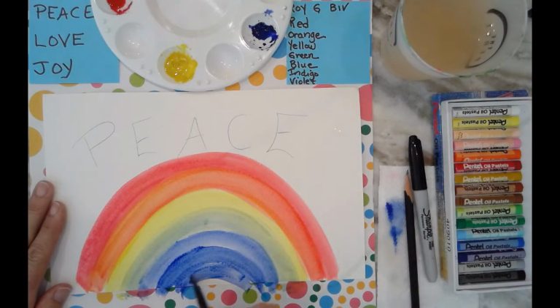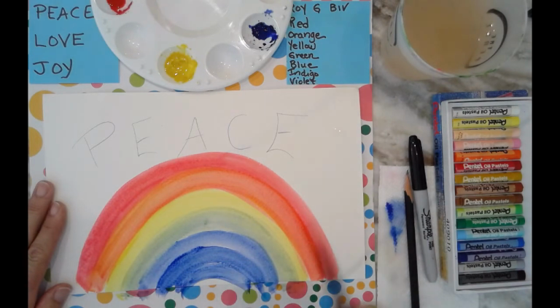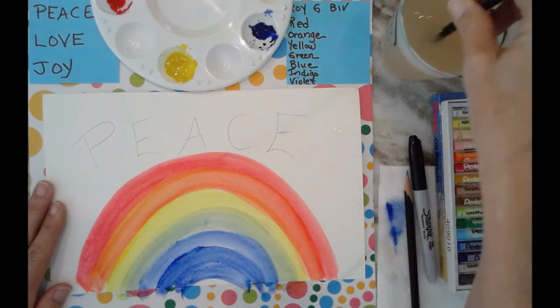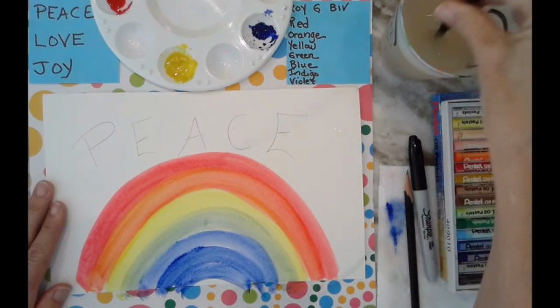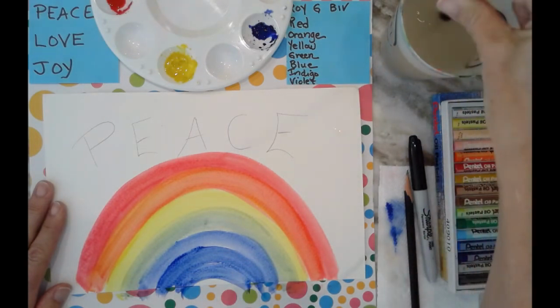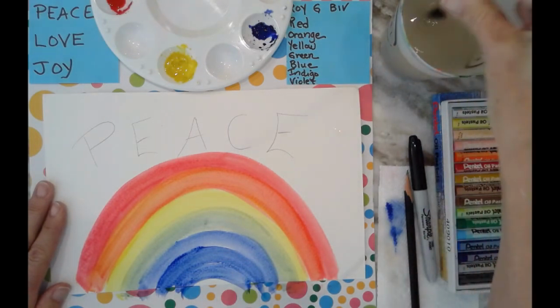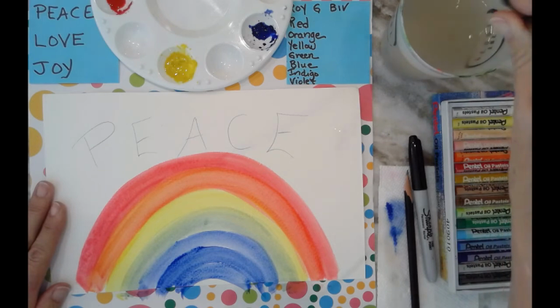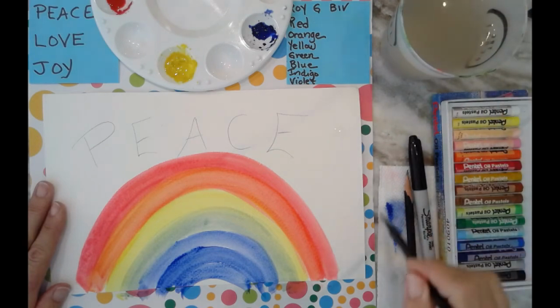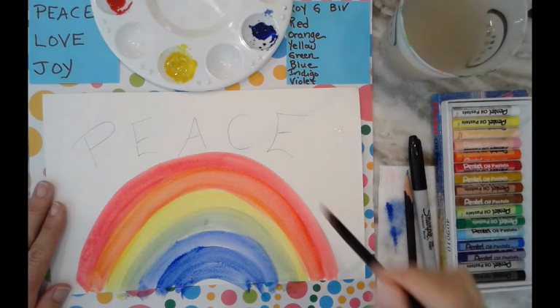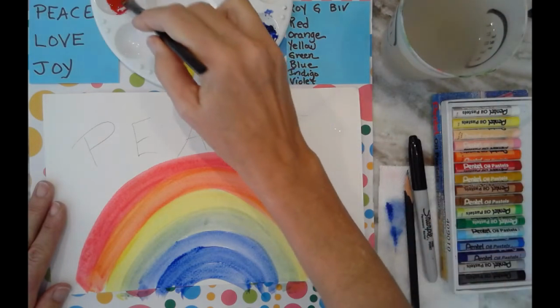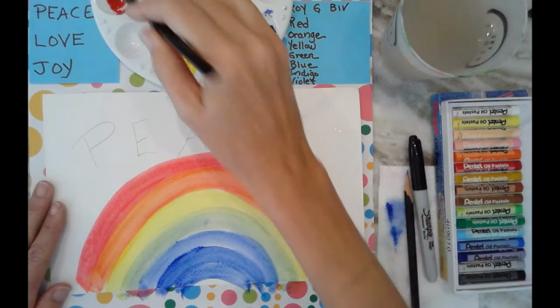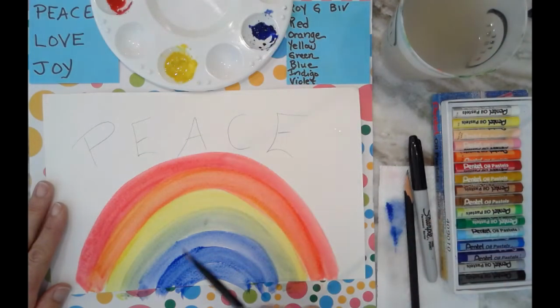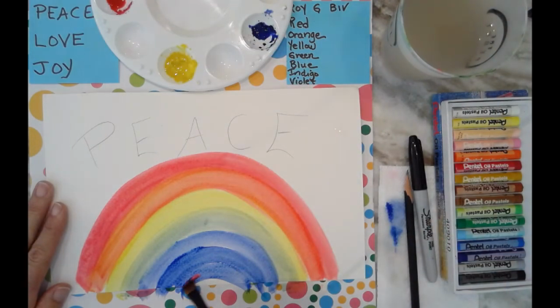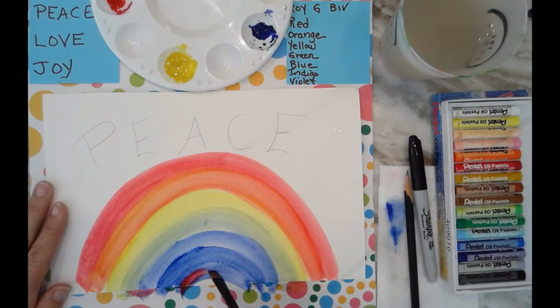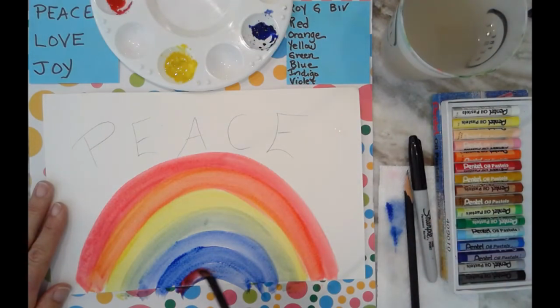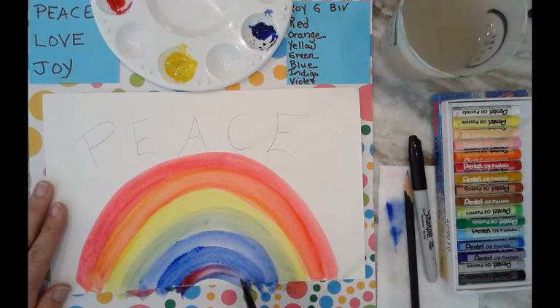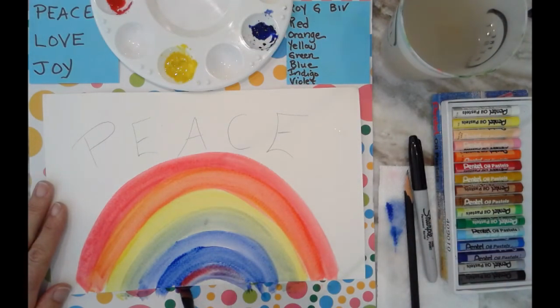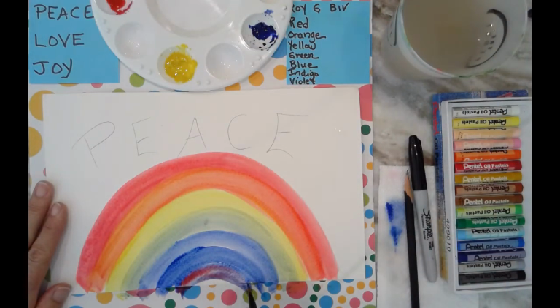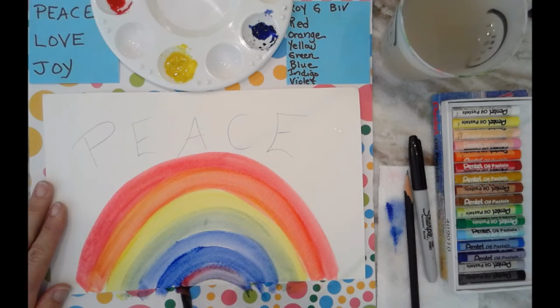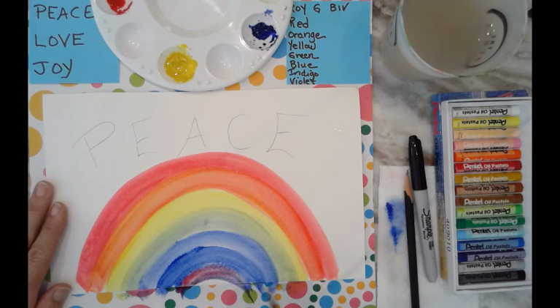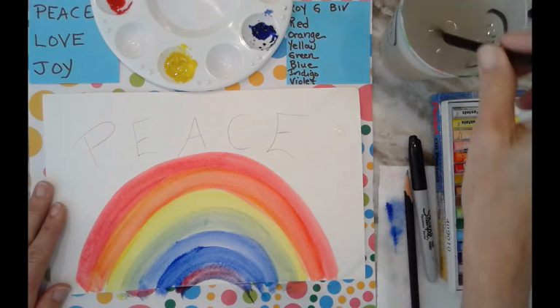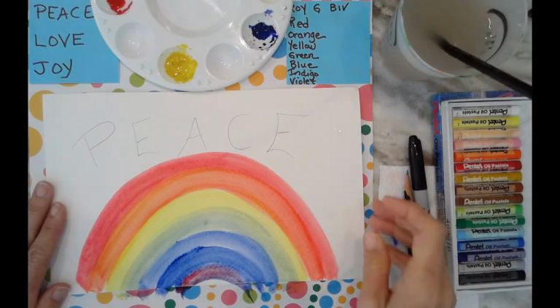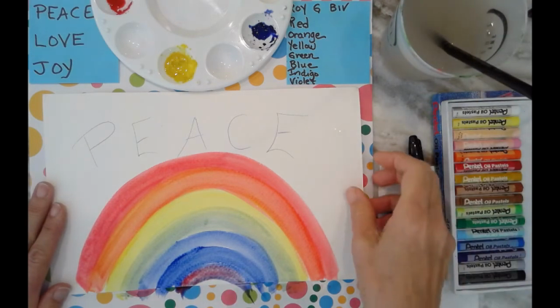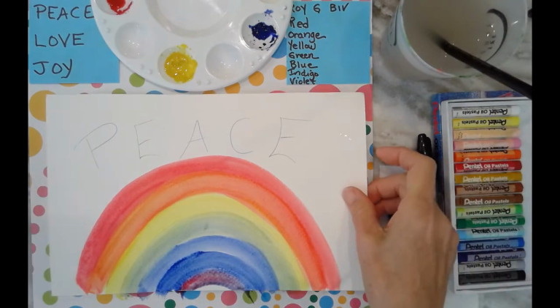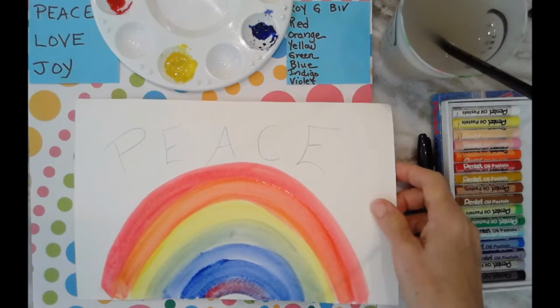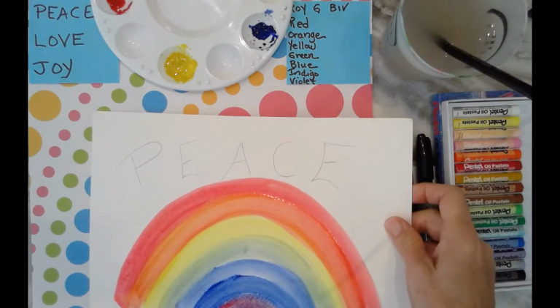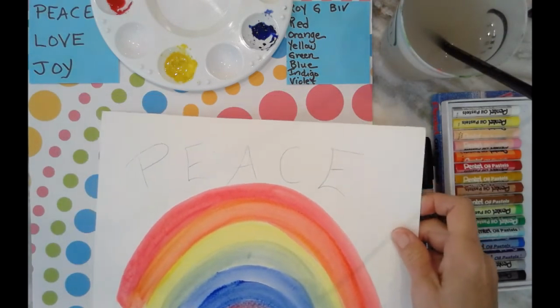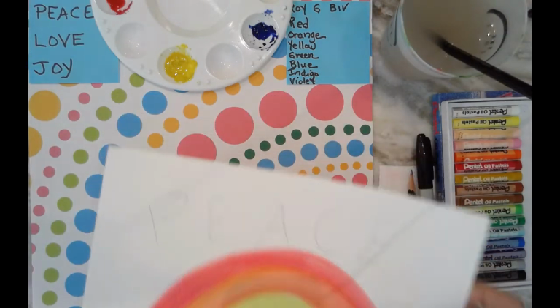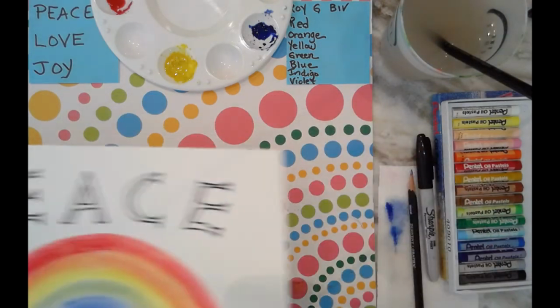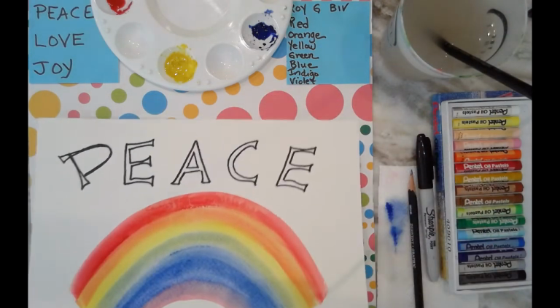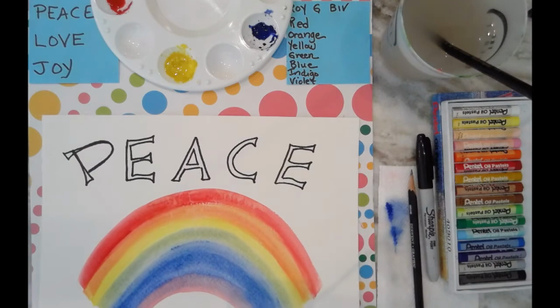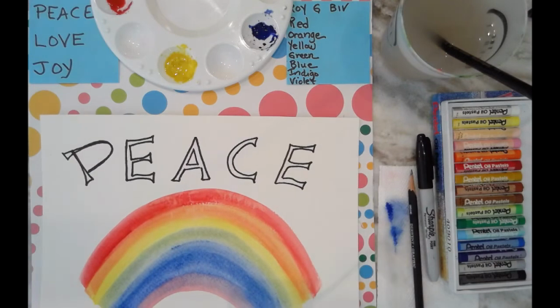I'll put that here, rinse my brush, get myself a little bit of red, and make my purple. I'm not going to spend the time doing my lettering on camera, but I've done a sample previously.